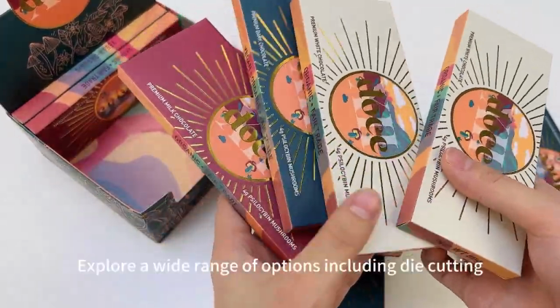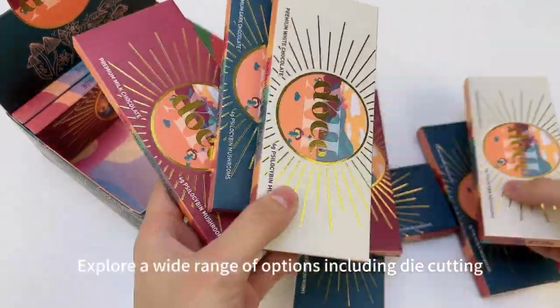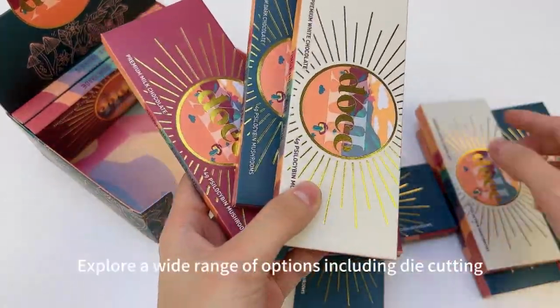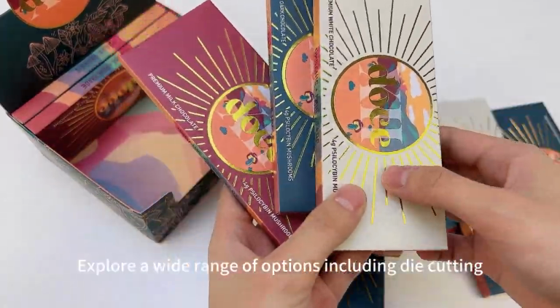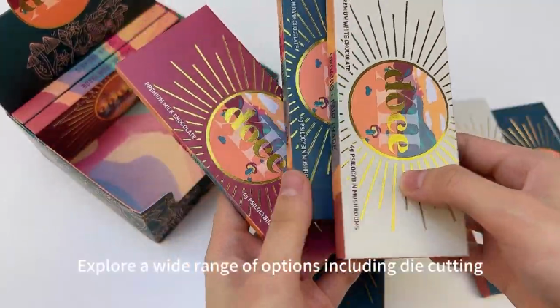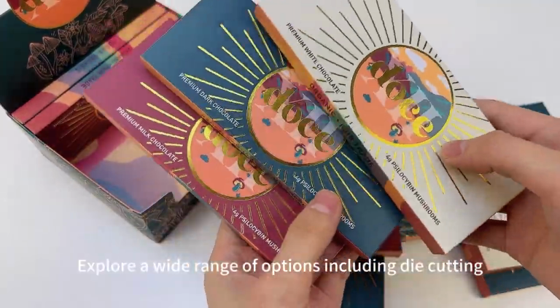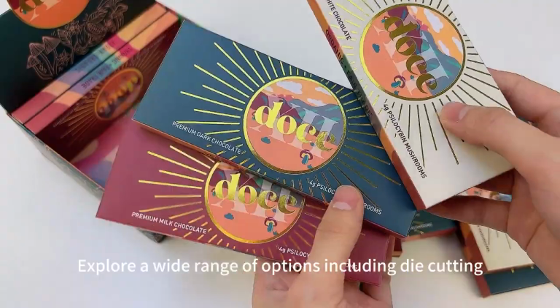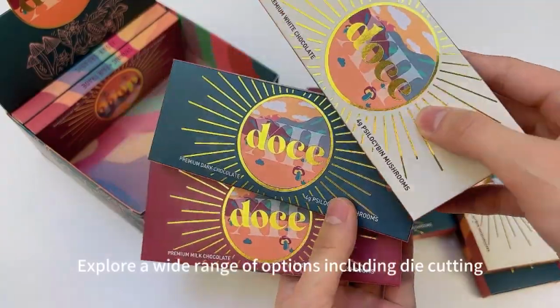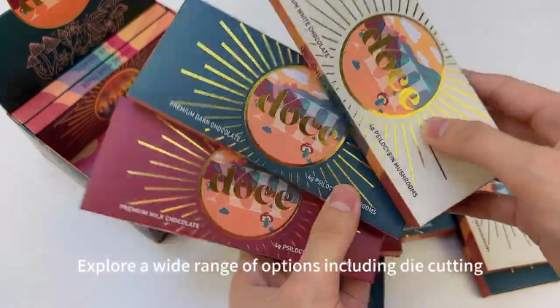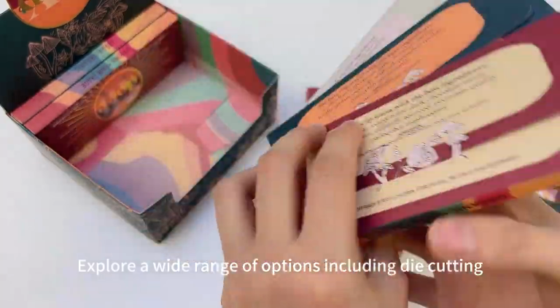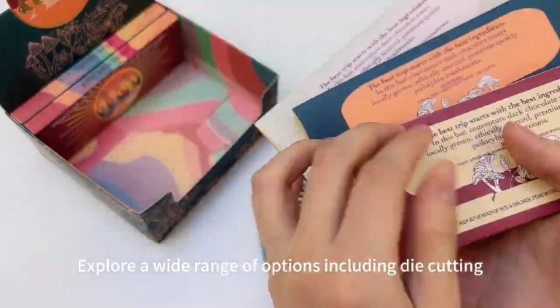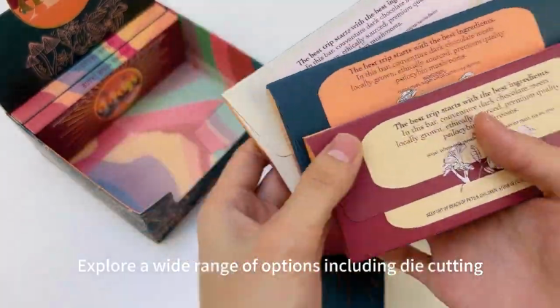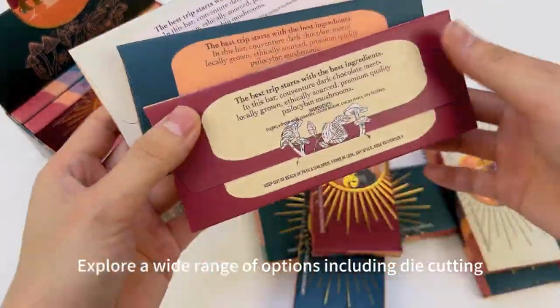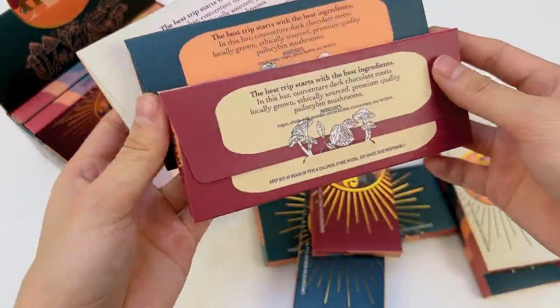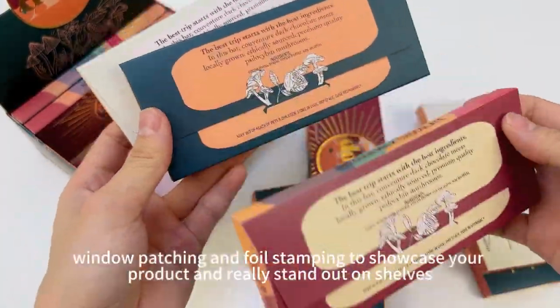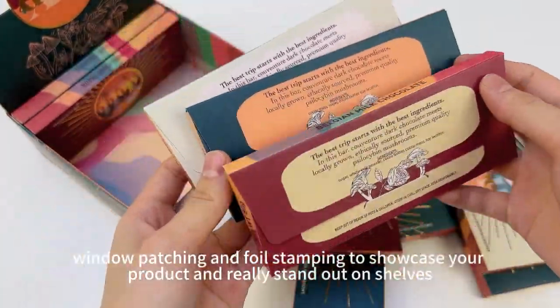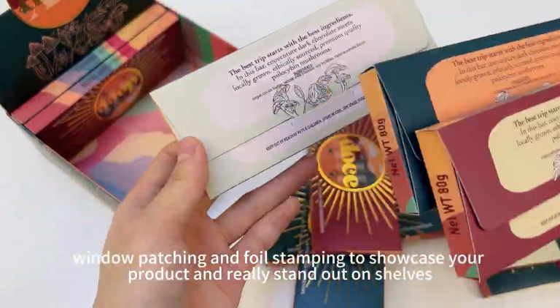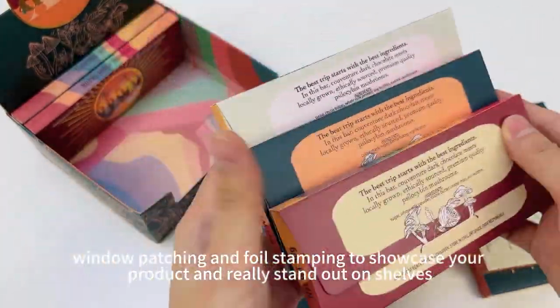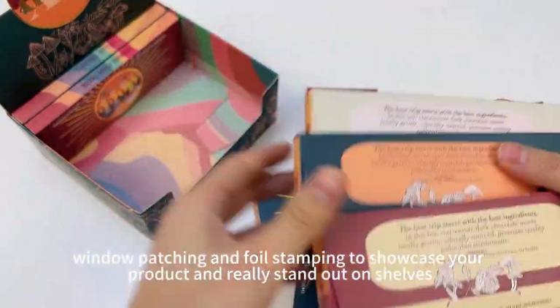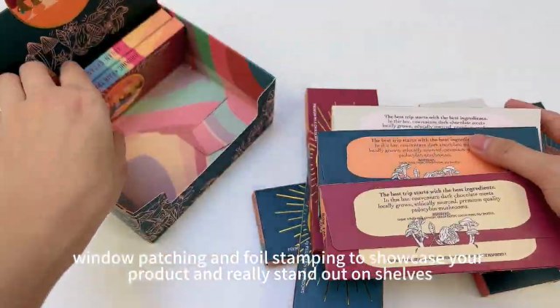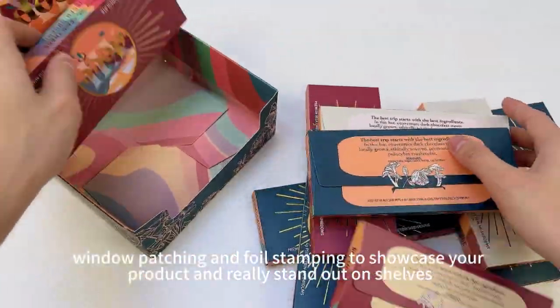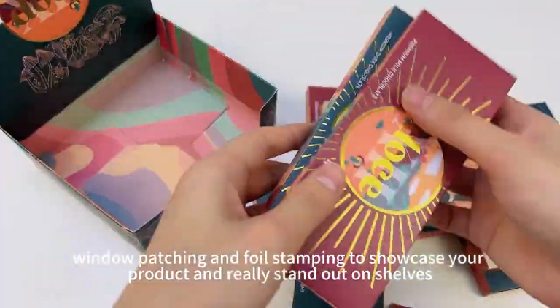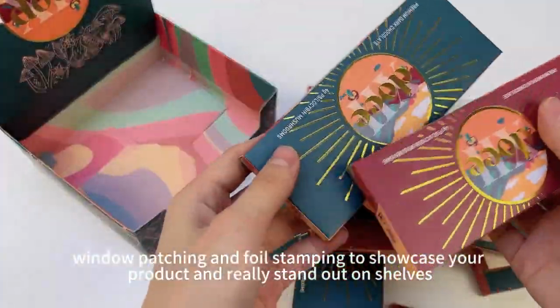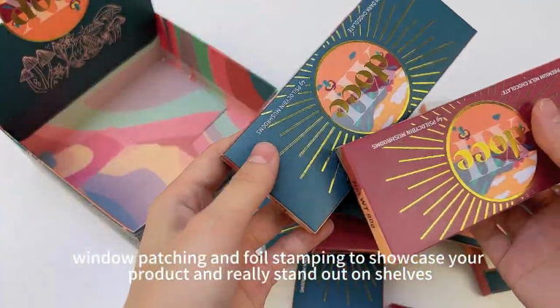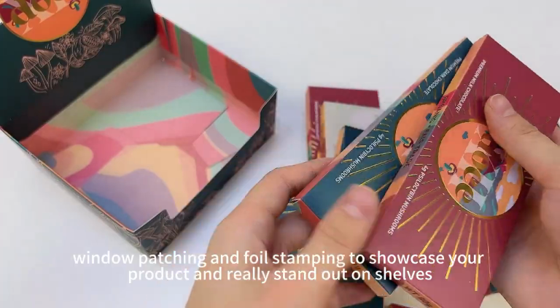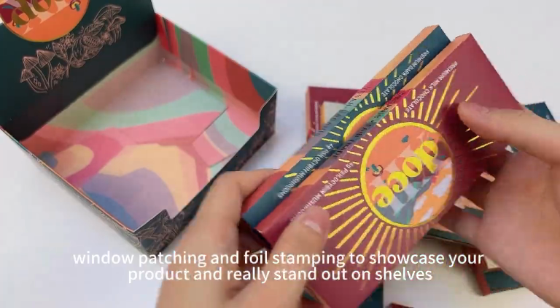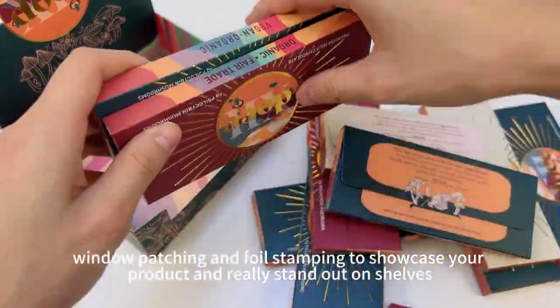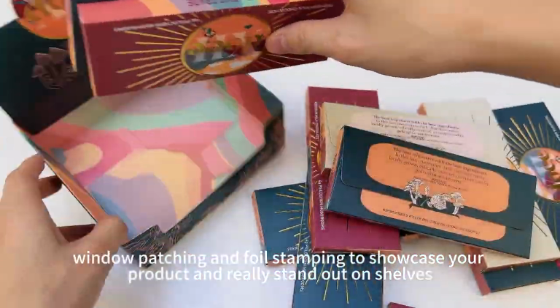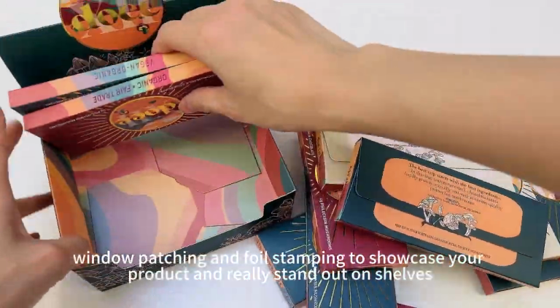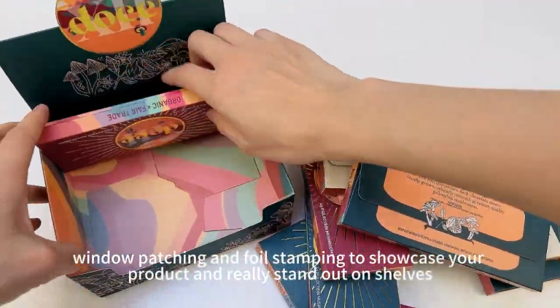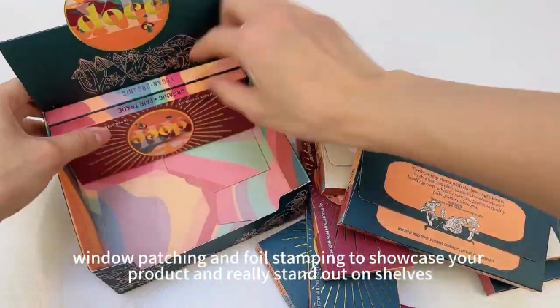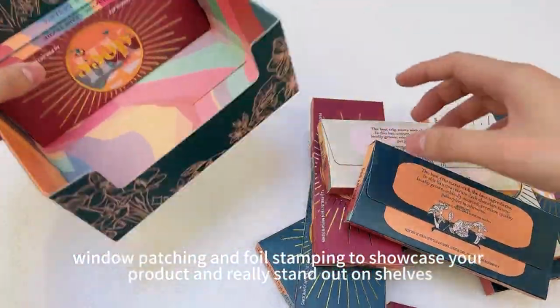Explore a wide range of options including die cutting, window patching and foil stamping to showcase your product and really stand out on shelves.